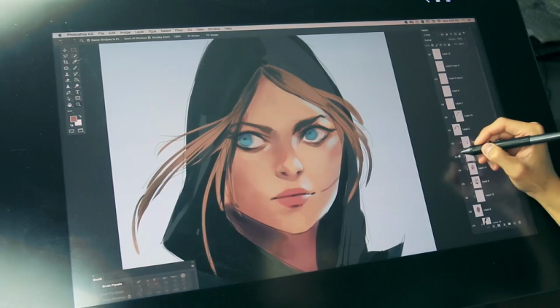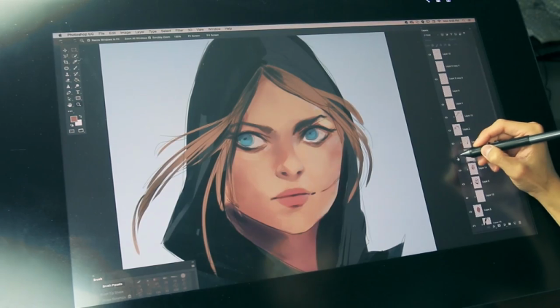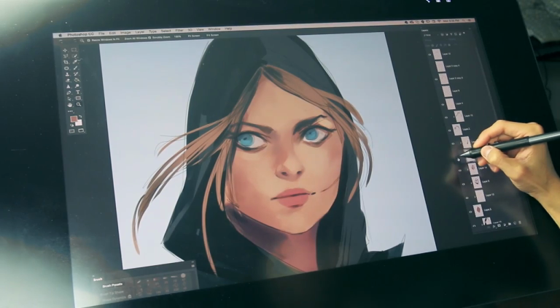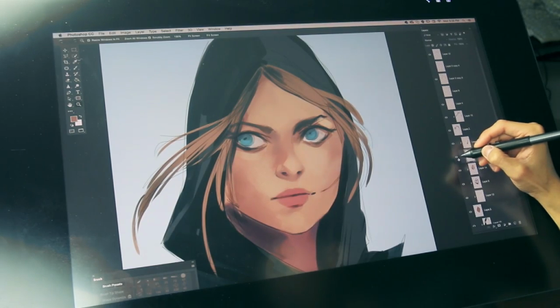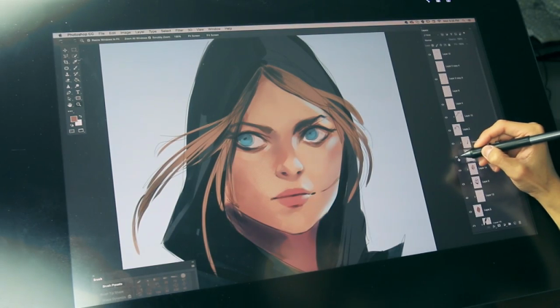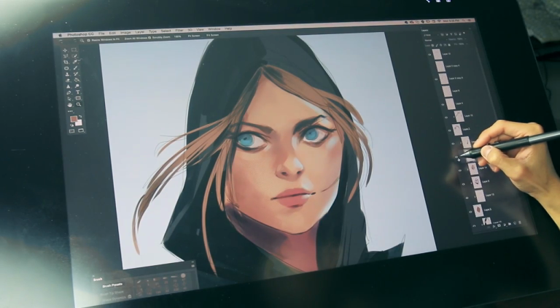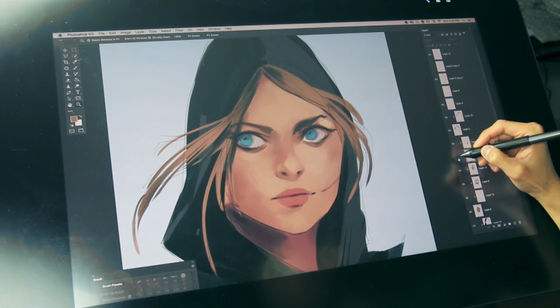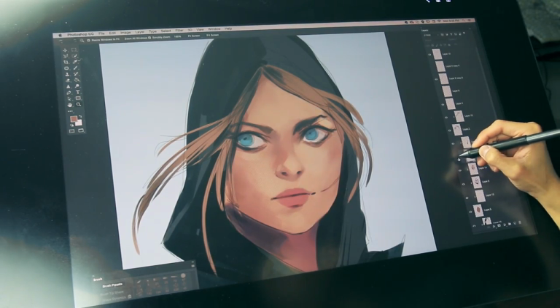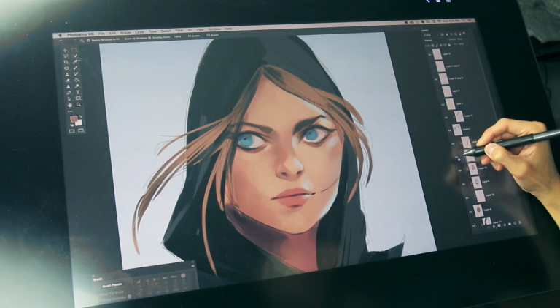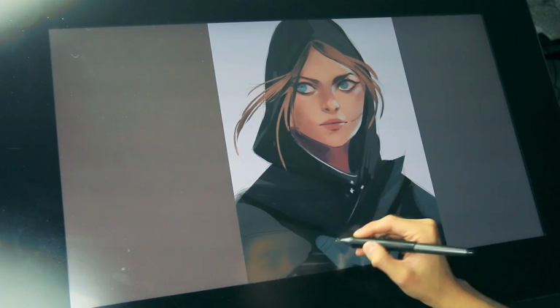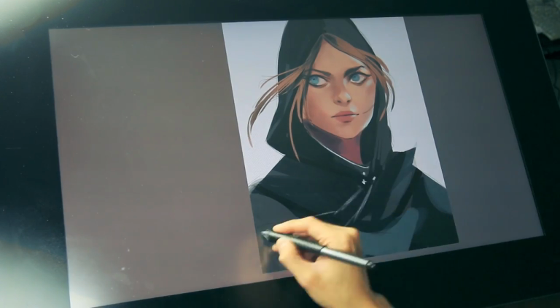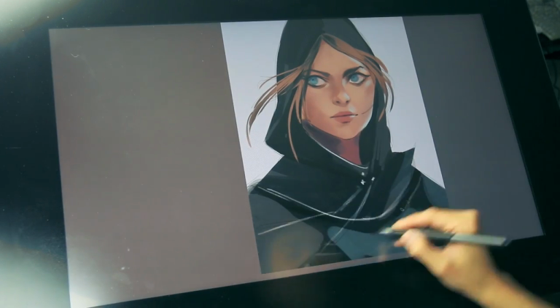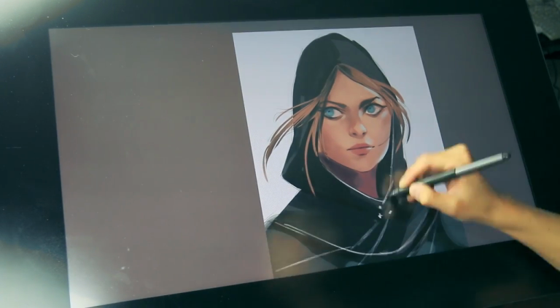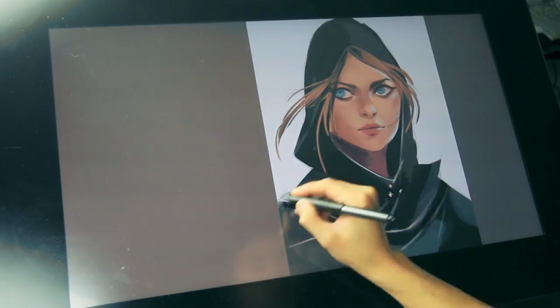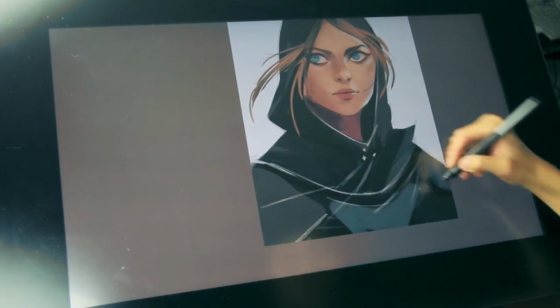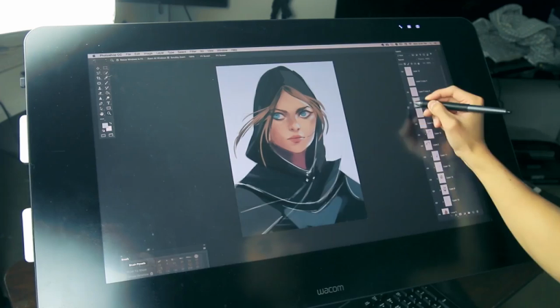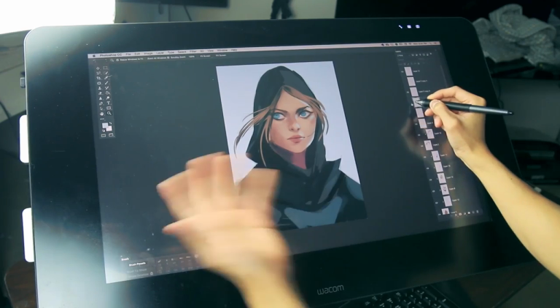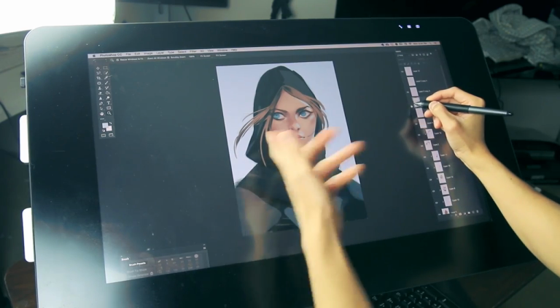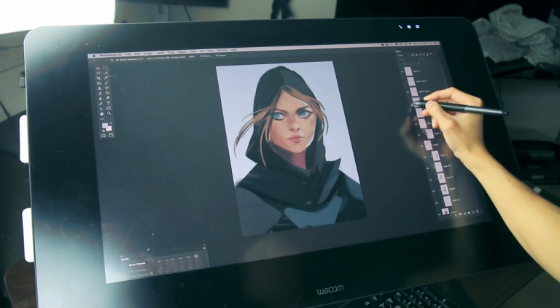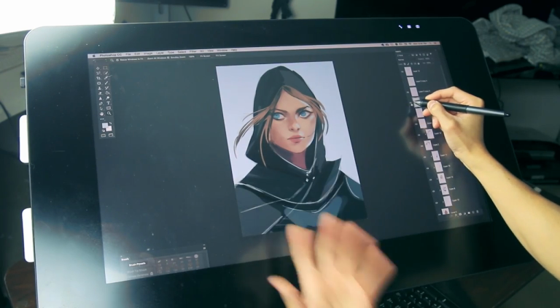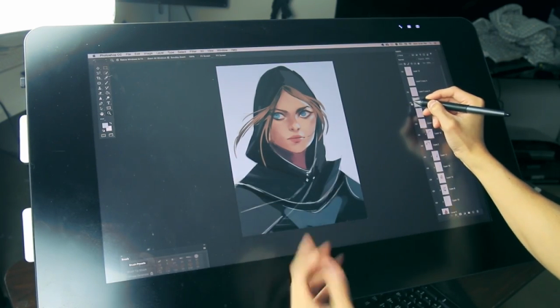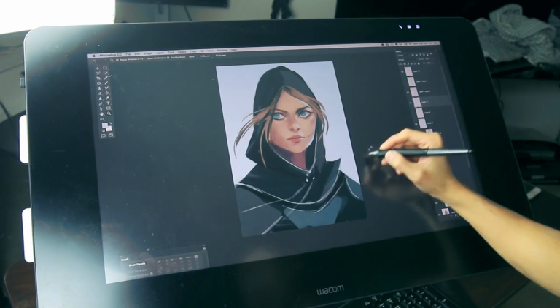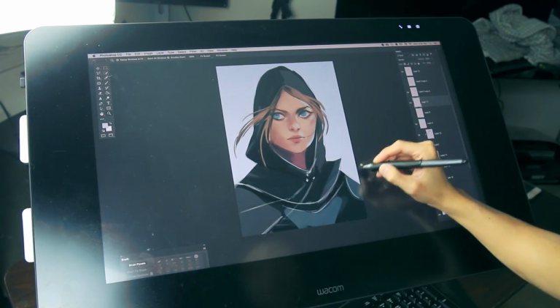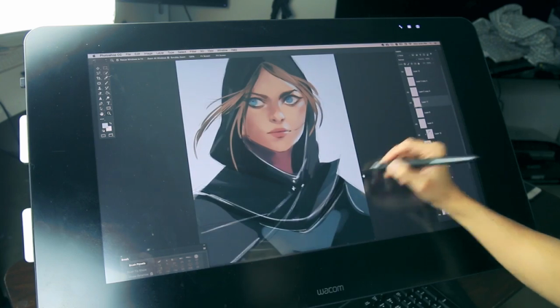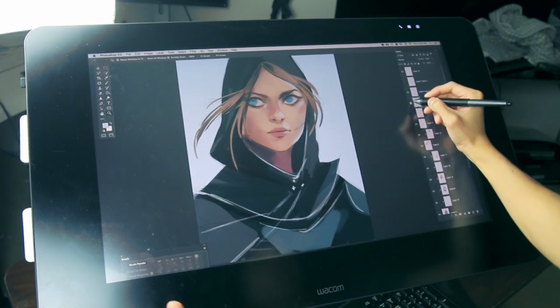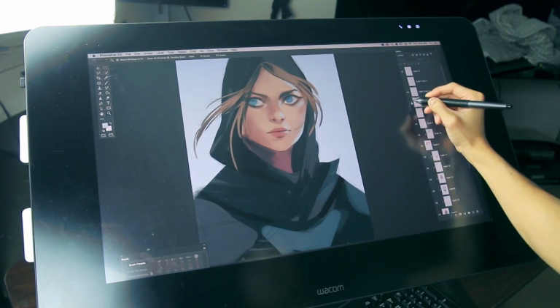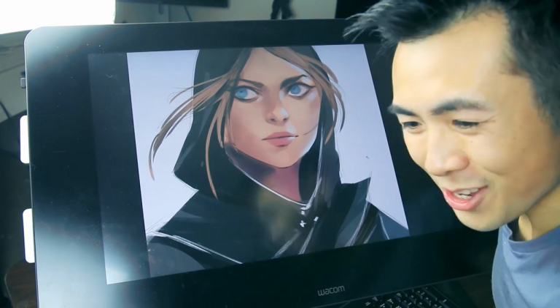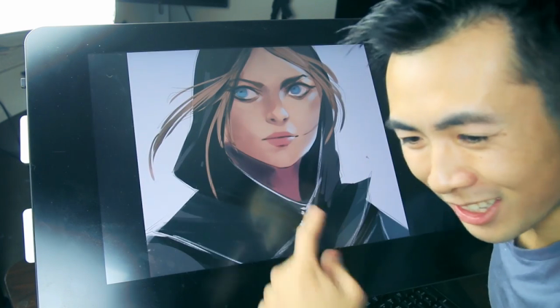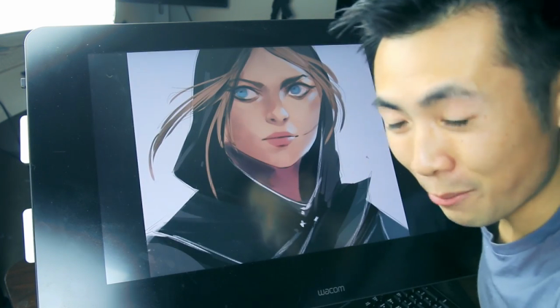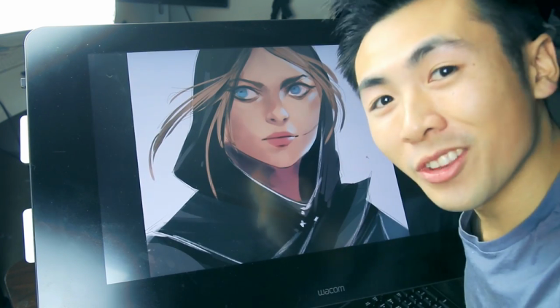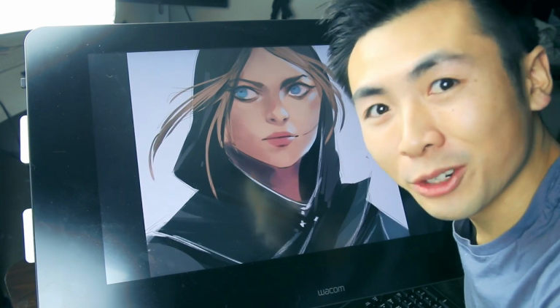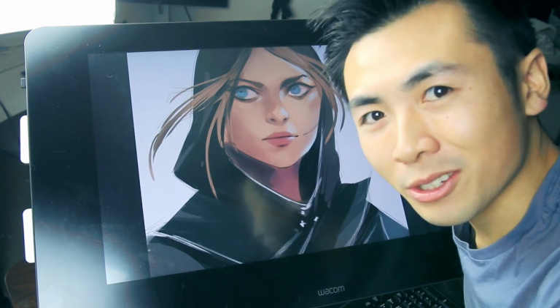This is before, and this is after. I just put in the accents a little bit, and you can see that it really helps bring out the design. So I'm just going to keep working on this, and I'll check back soon.